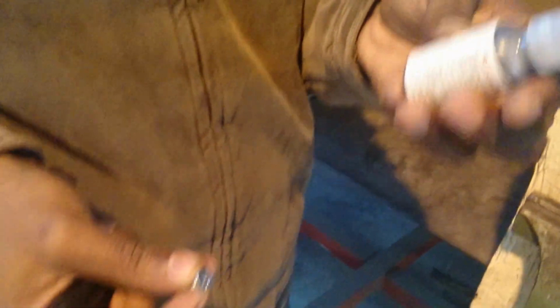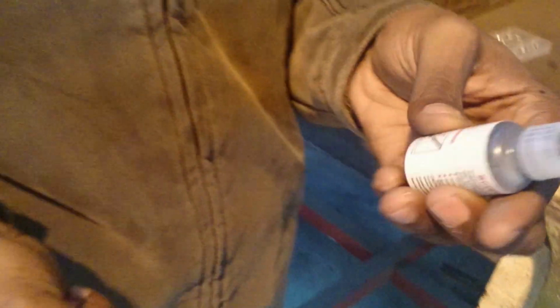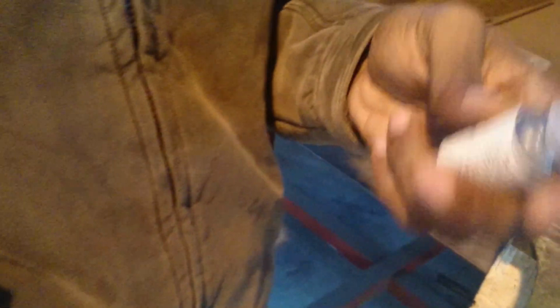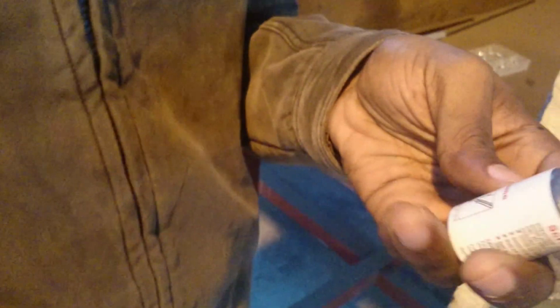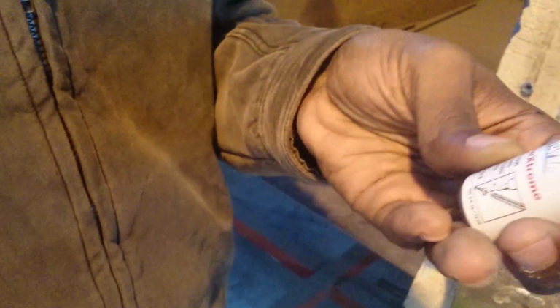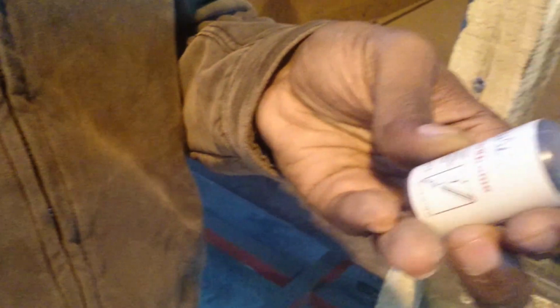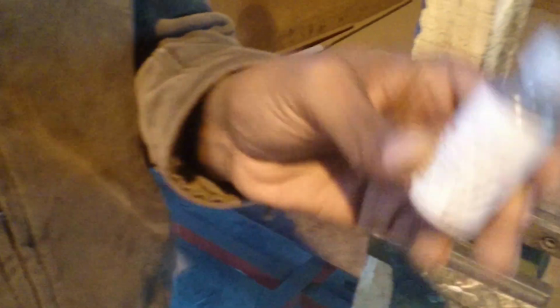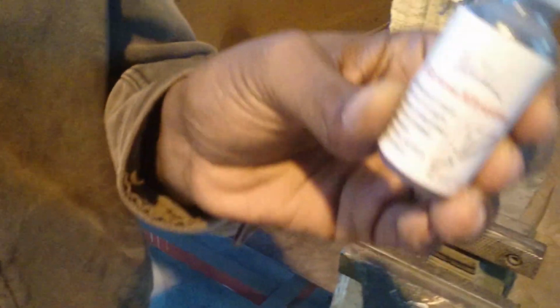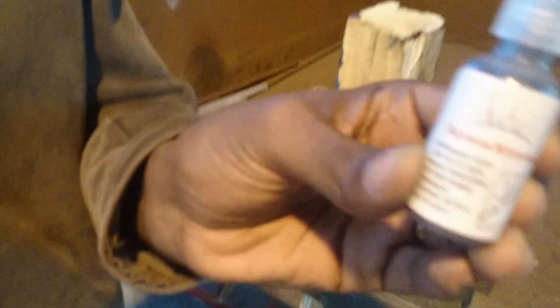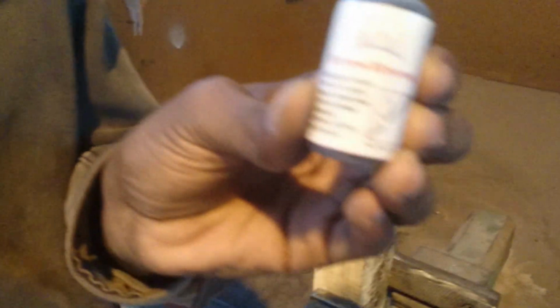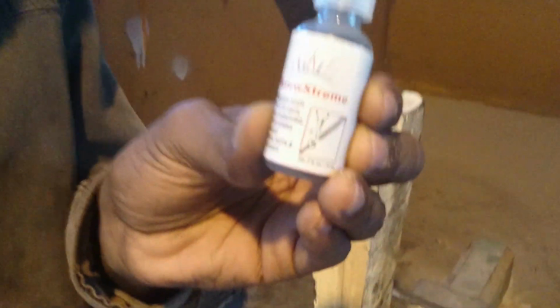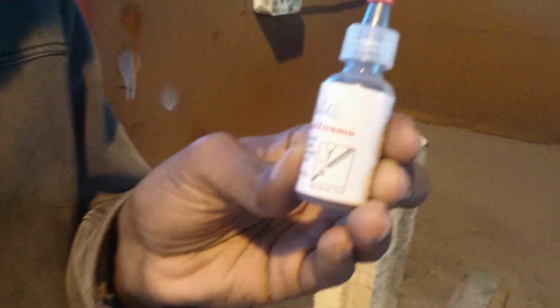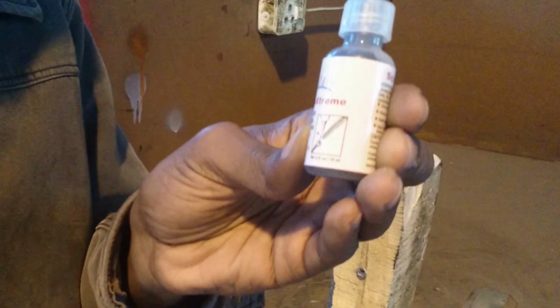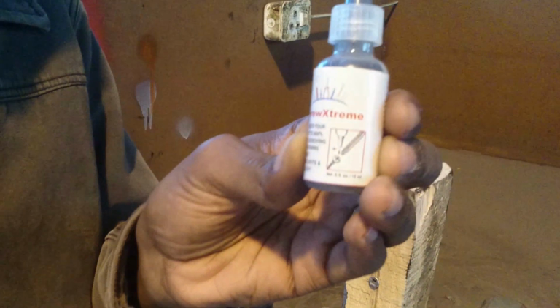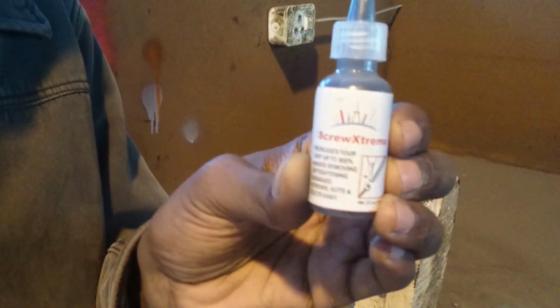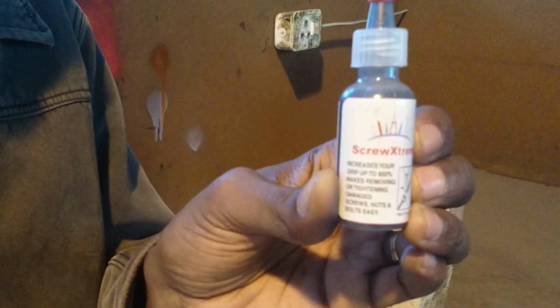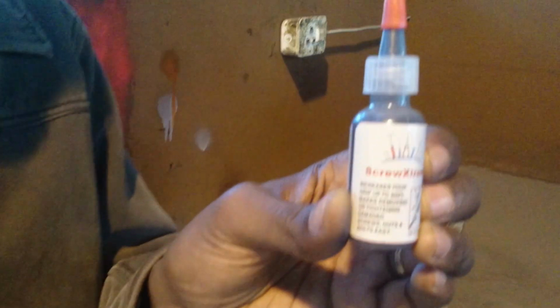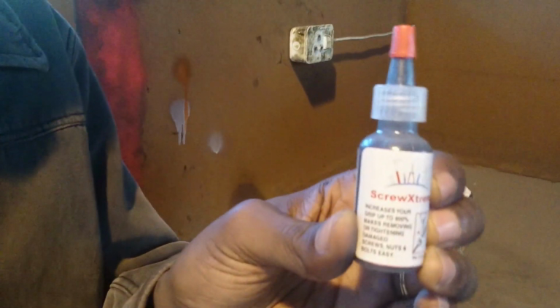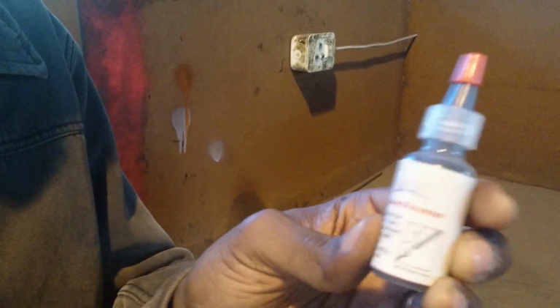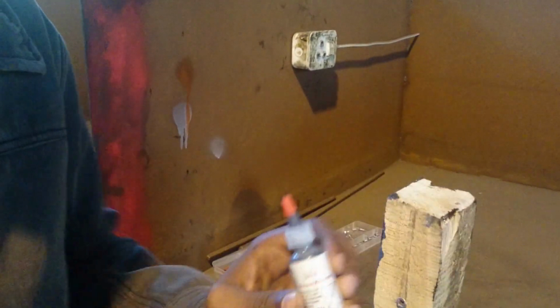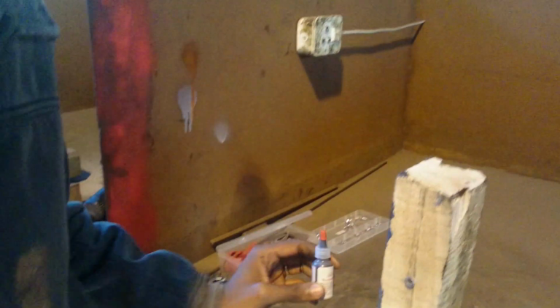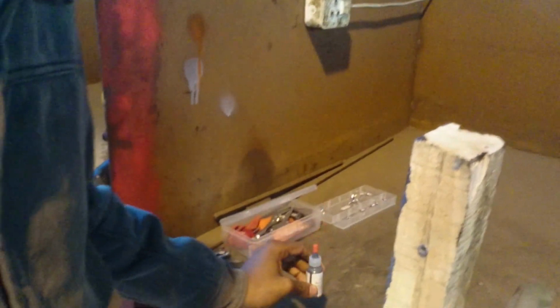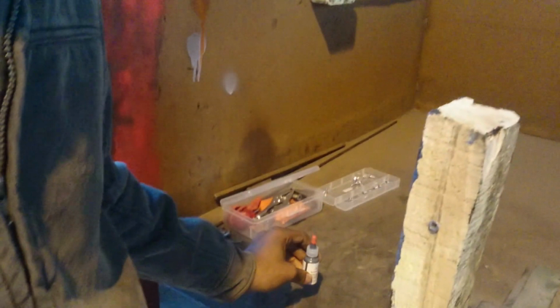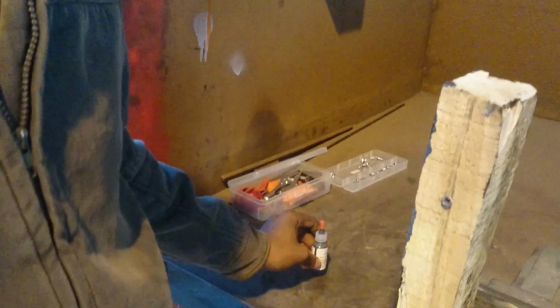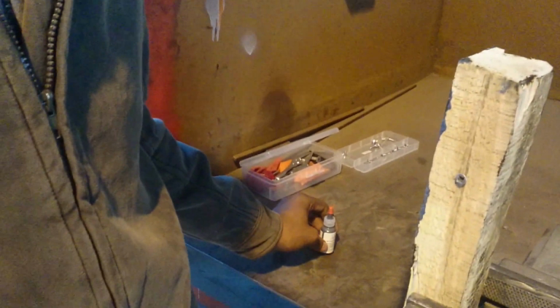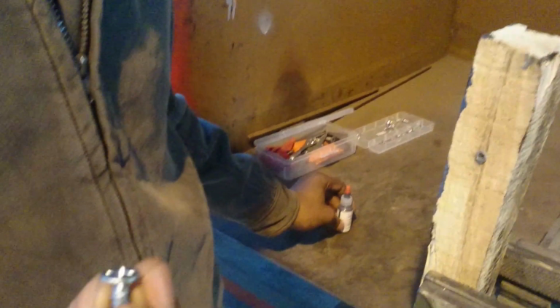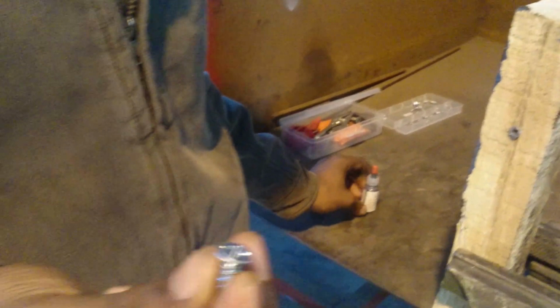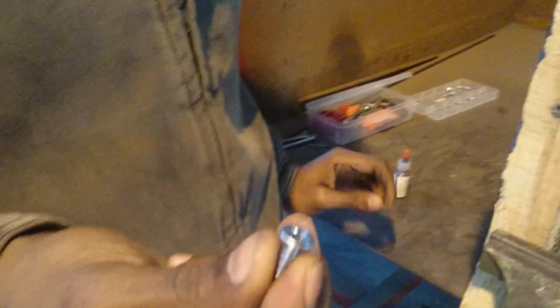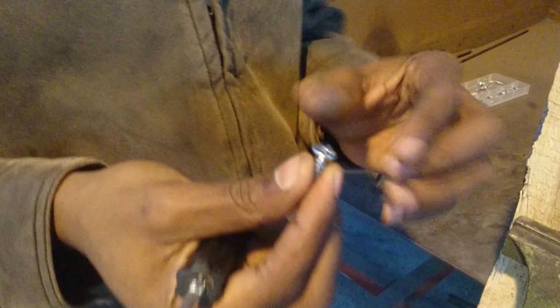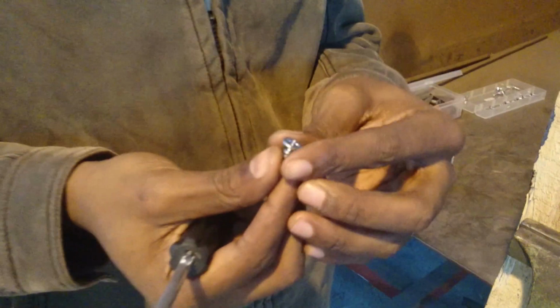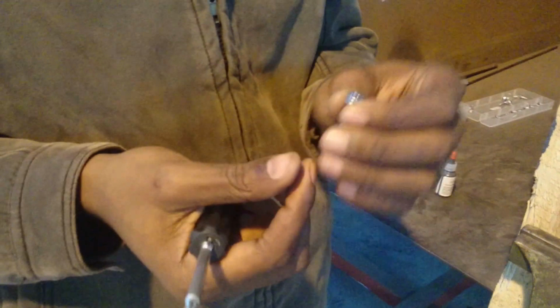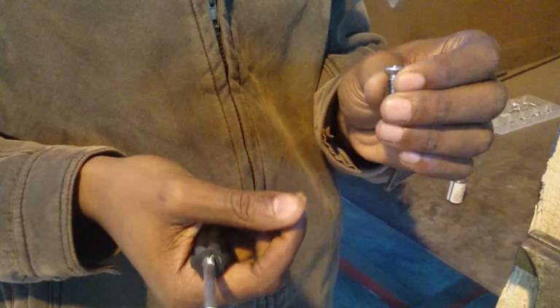Hi everyone, once again it's a demonstration of Screw Xtreme. This product helps with the removal or extraction of bolts or screws with damaged or worn heads.